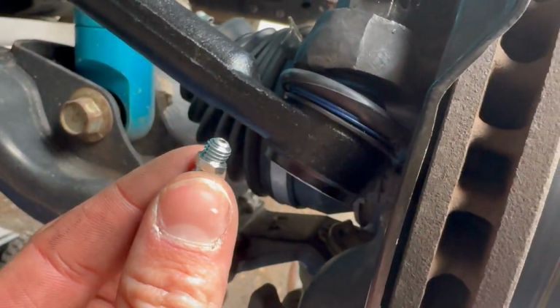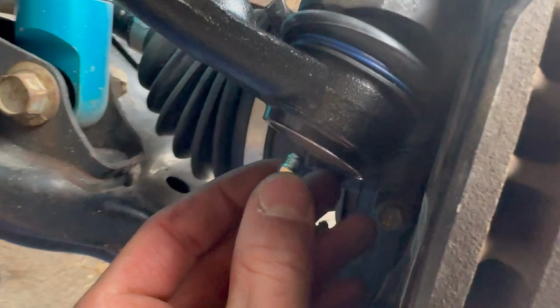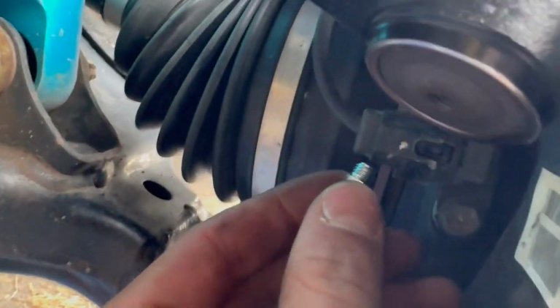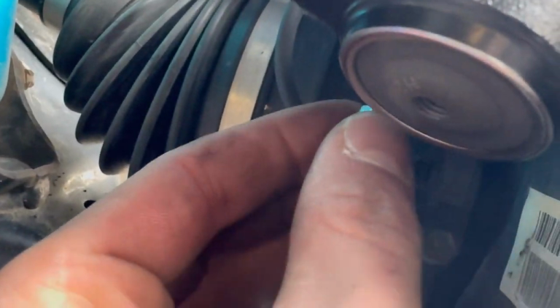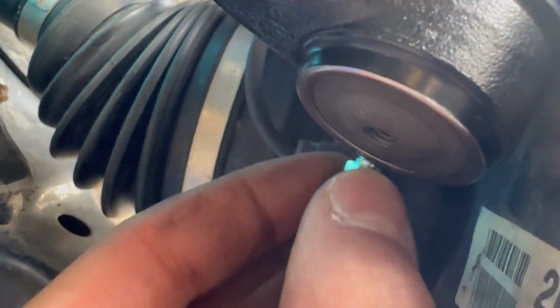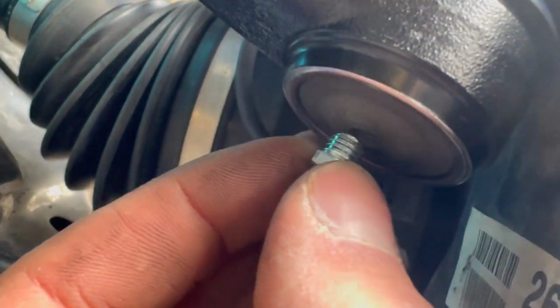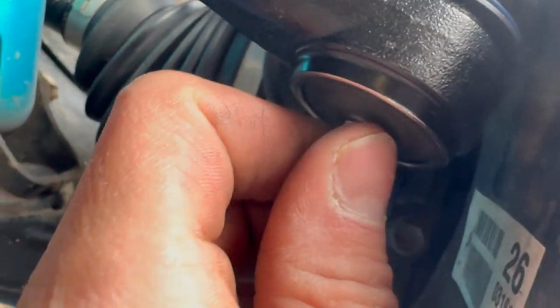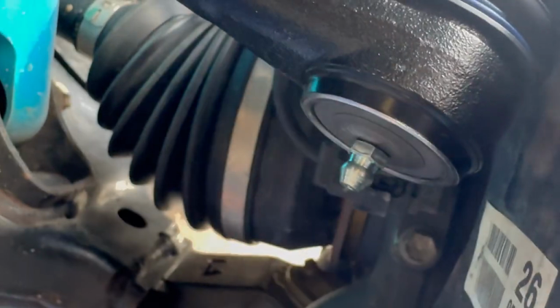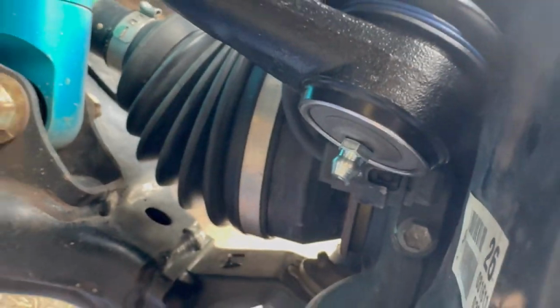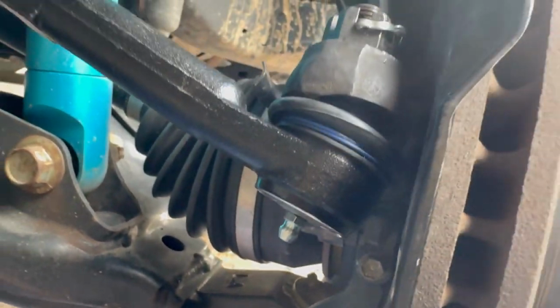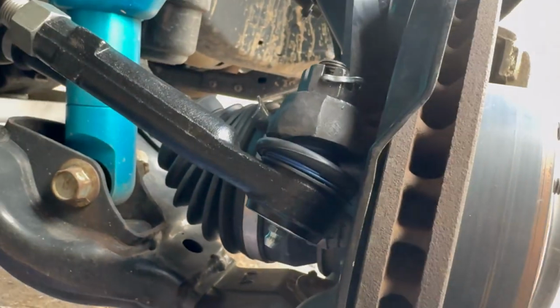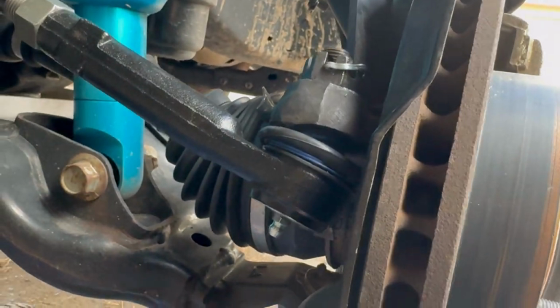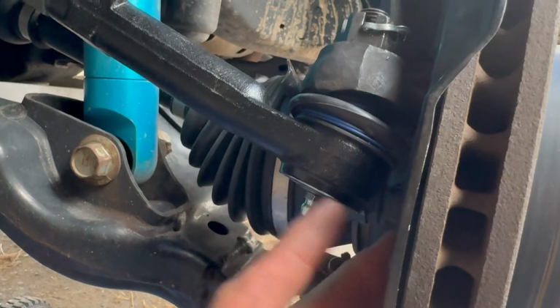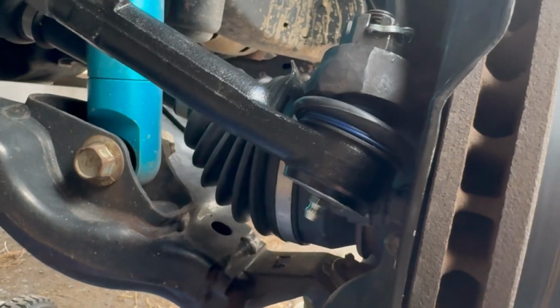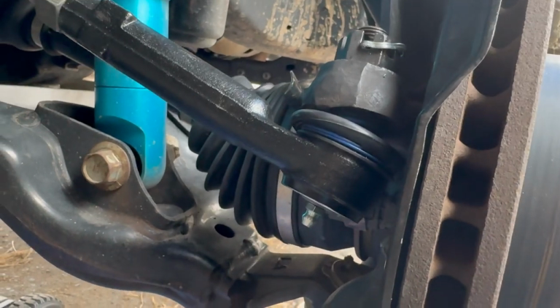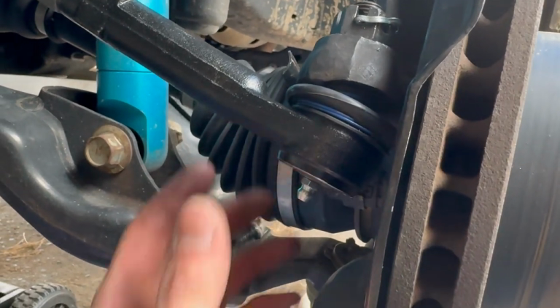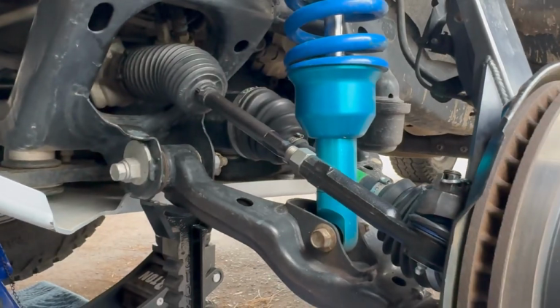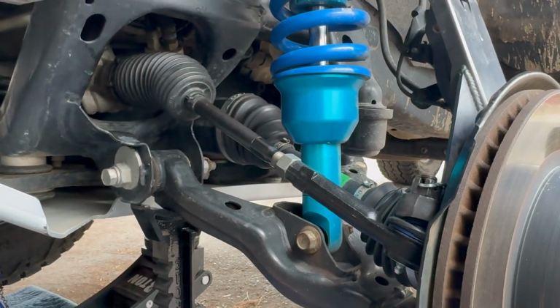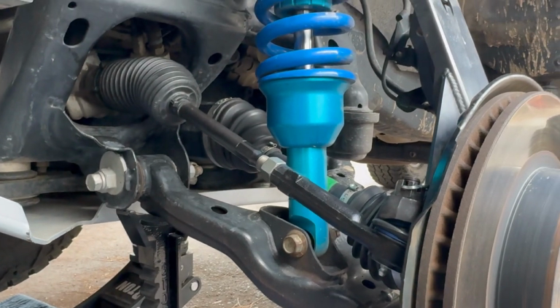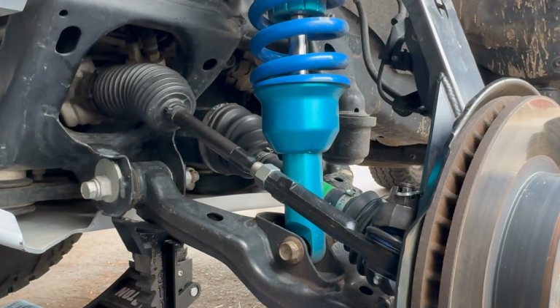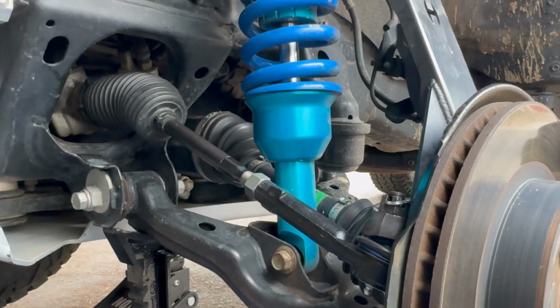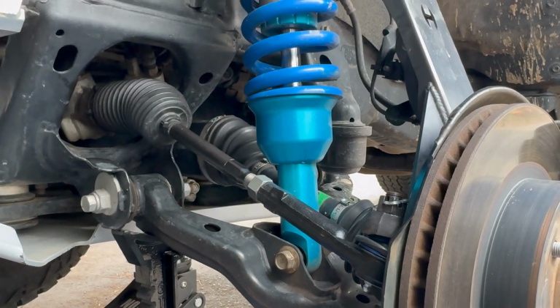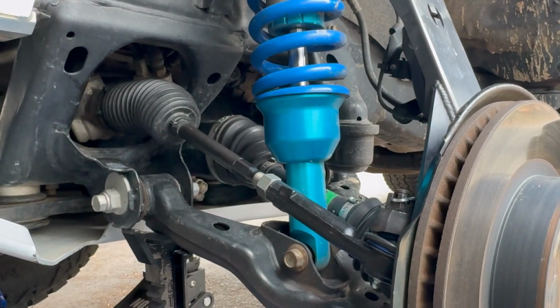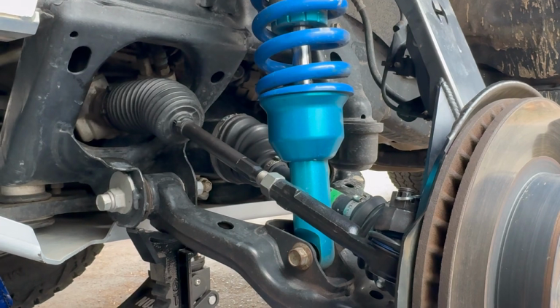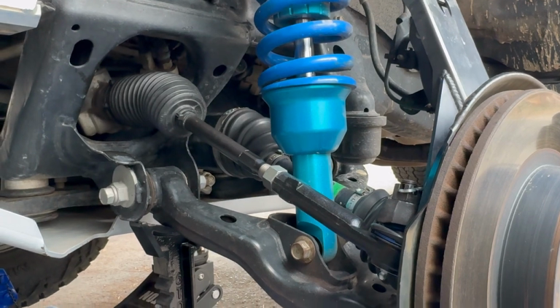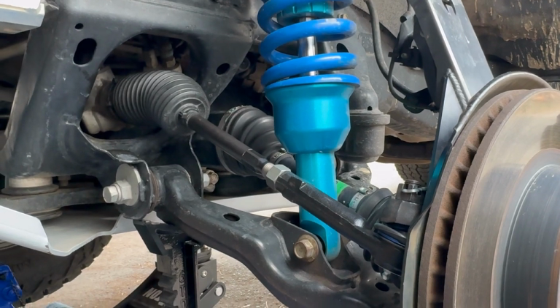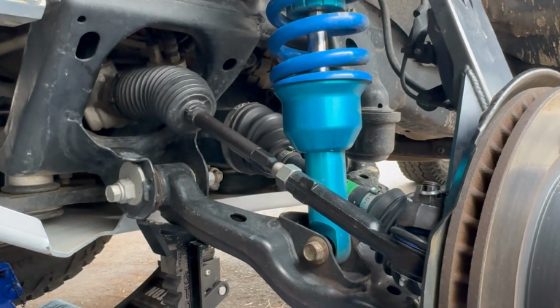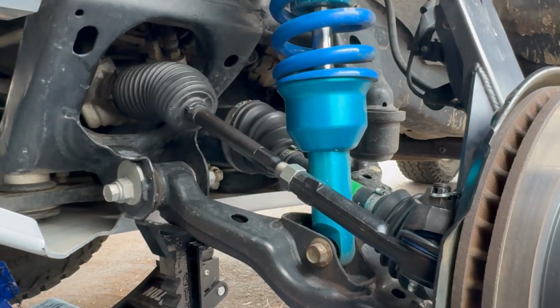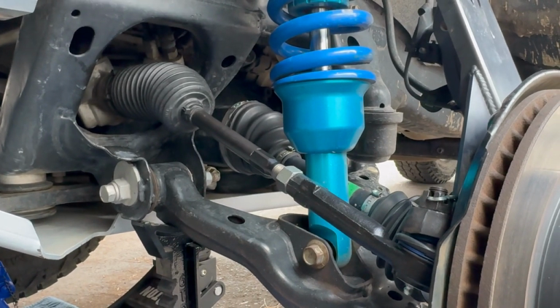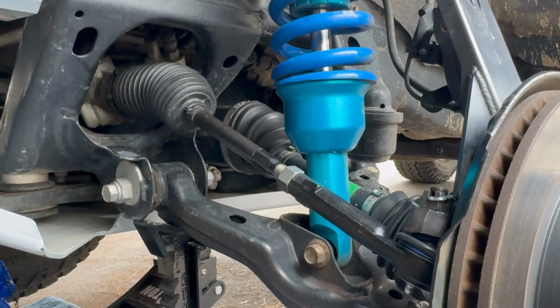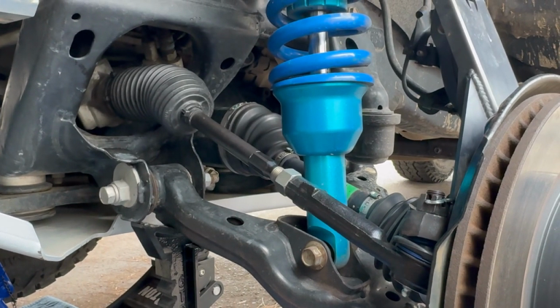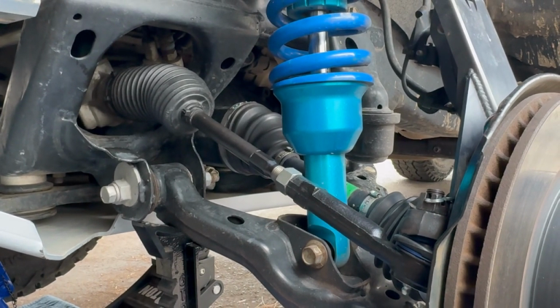If you've got the exact same tie rod as me, you'll have a zerk fitting that you need to thread in down here — snug it up and then just put a couple pumps of grease in there. Once you've completed this side you can go over to your passenger side — it is the exact same process, so I'll just throw in a time lapse.